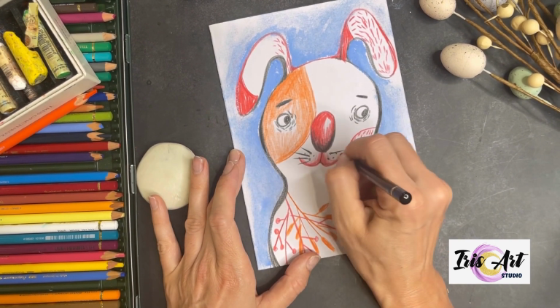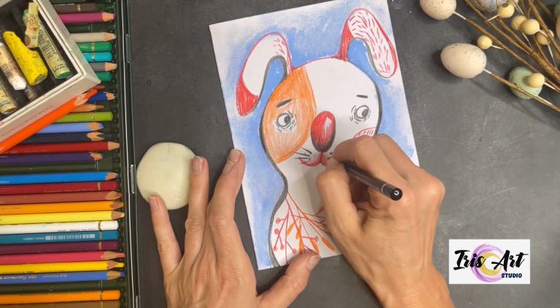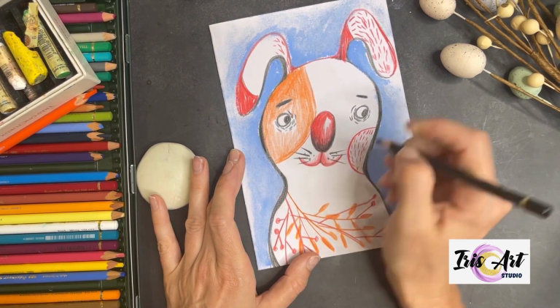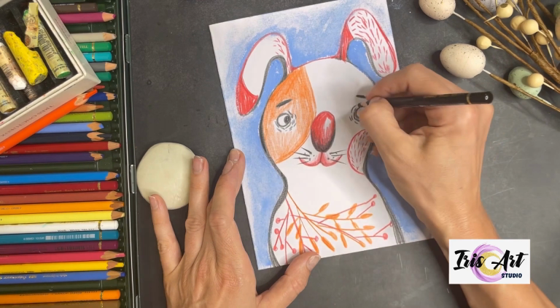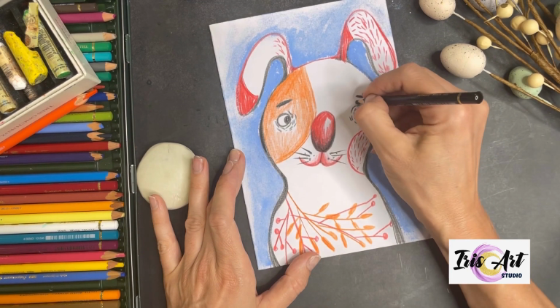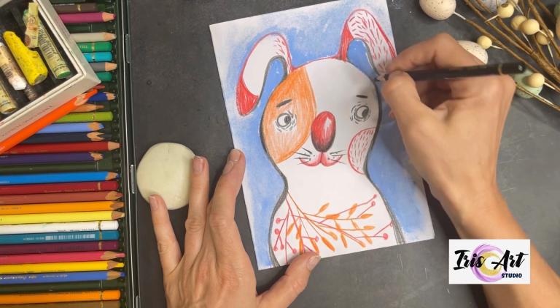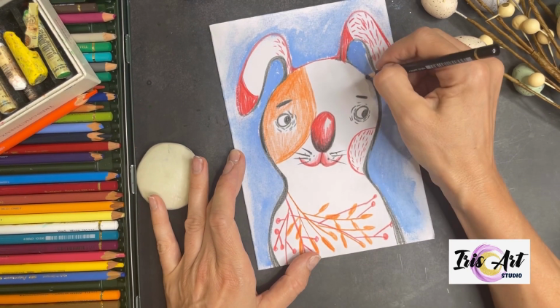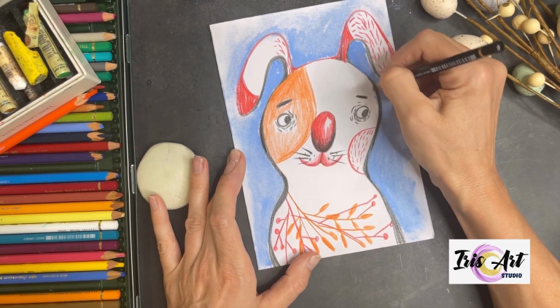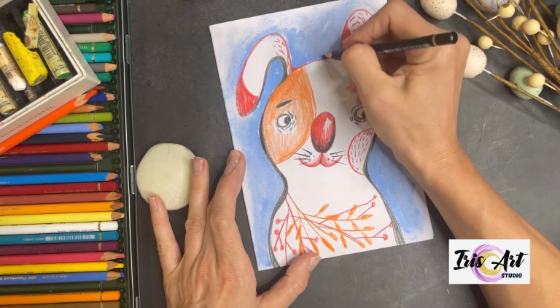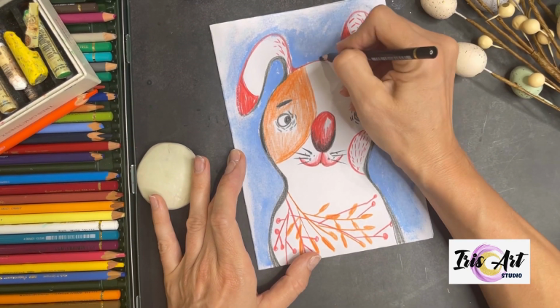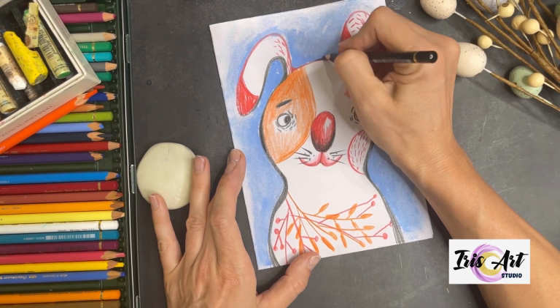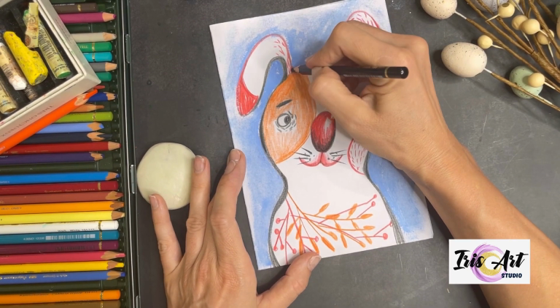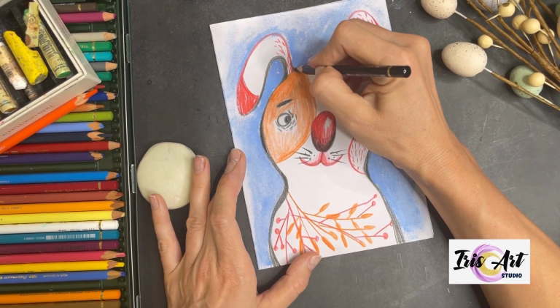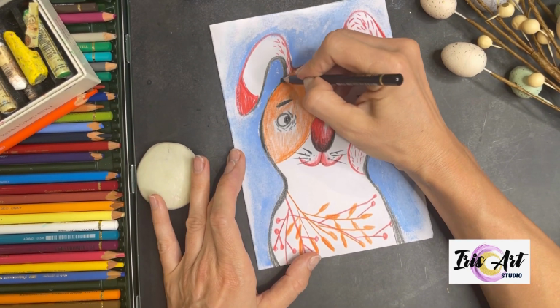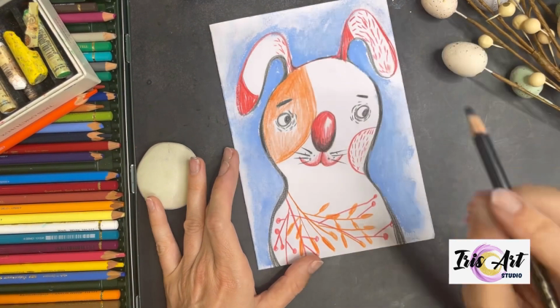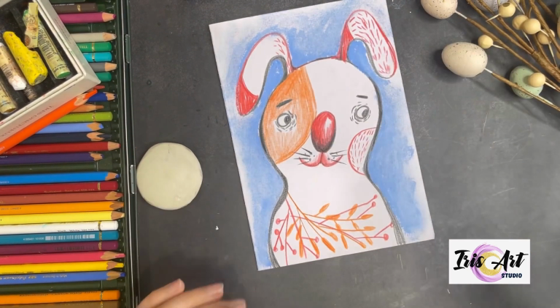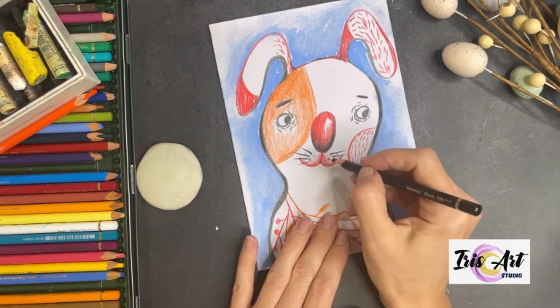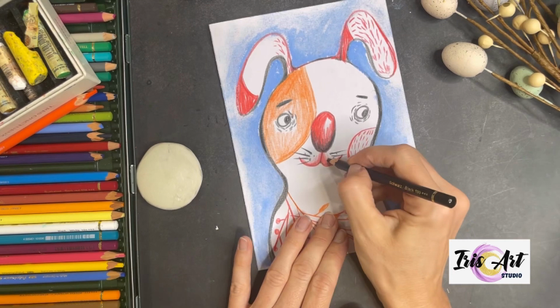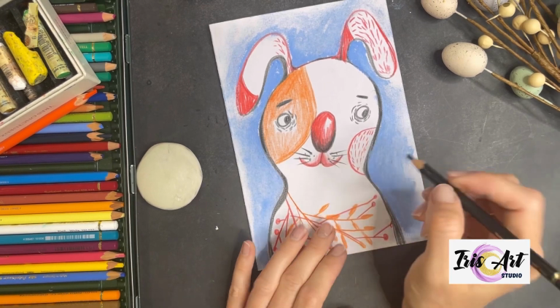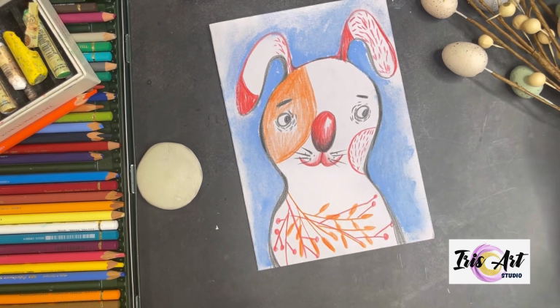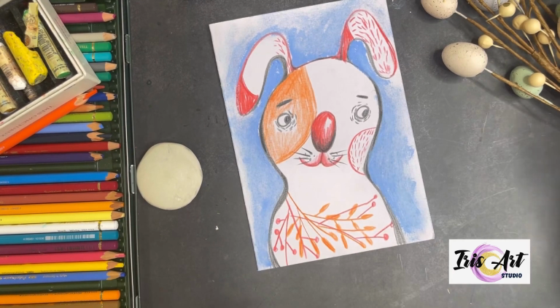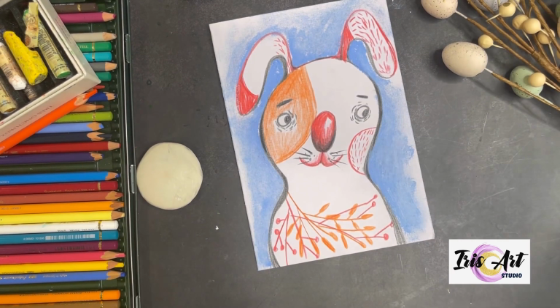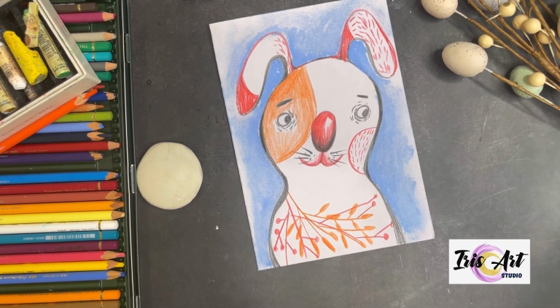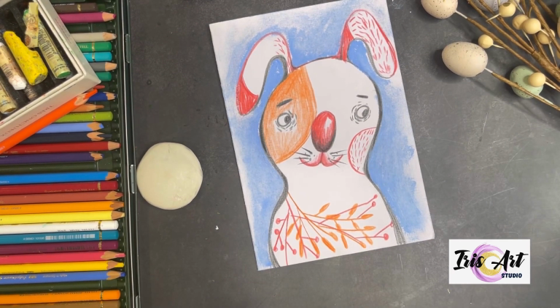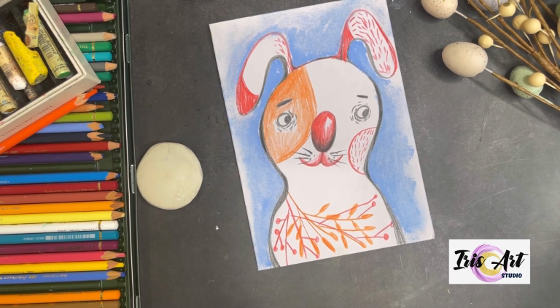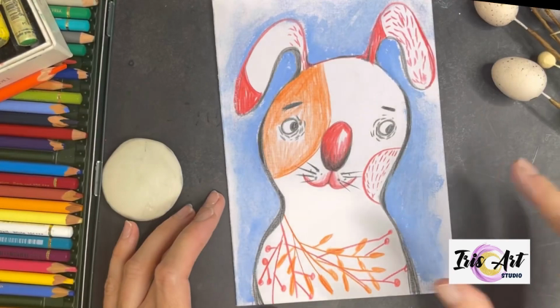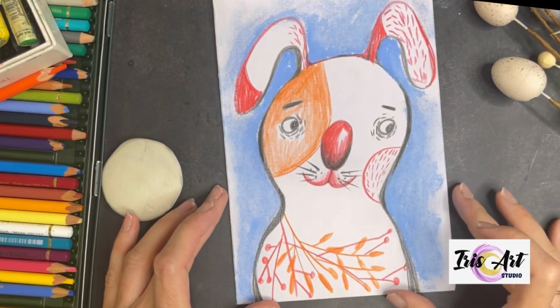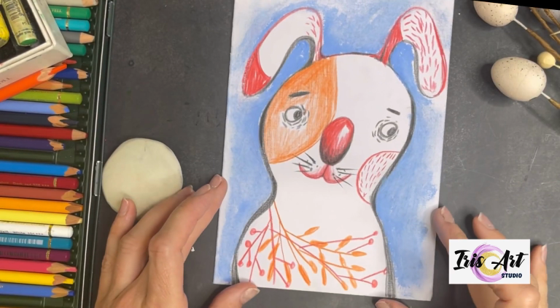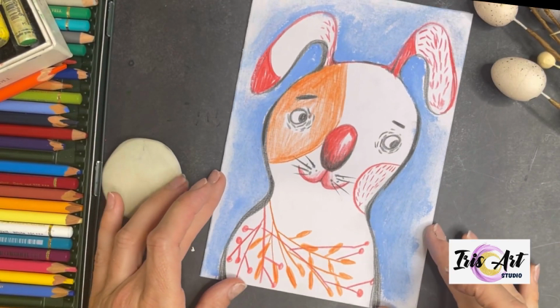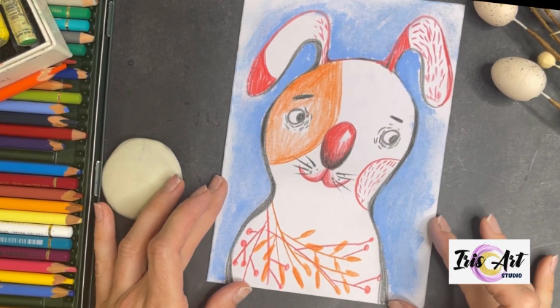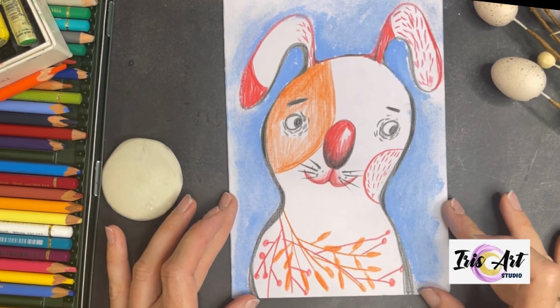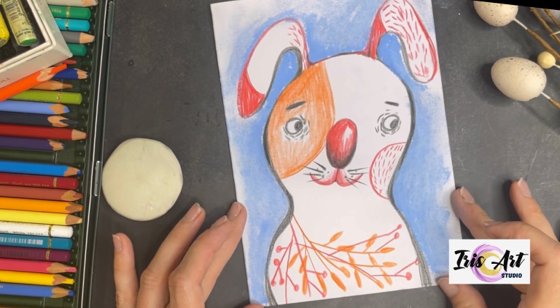Maybe we will add whiskers. And well done! We made our beautiful Easter bunny.